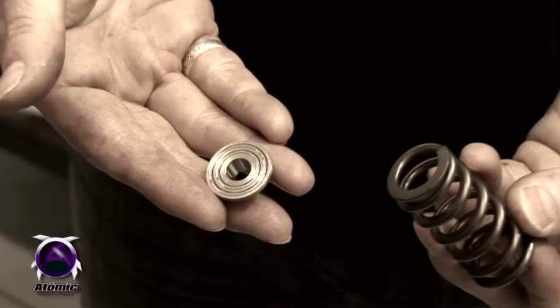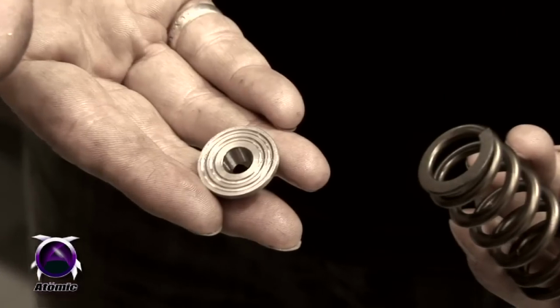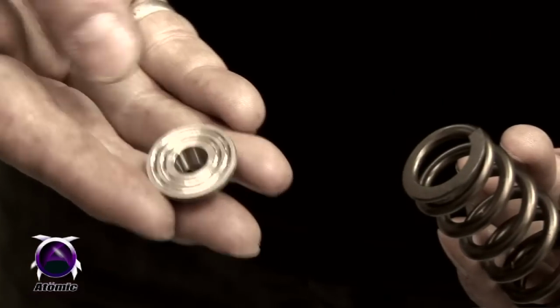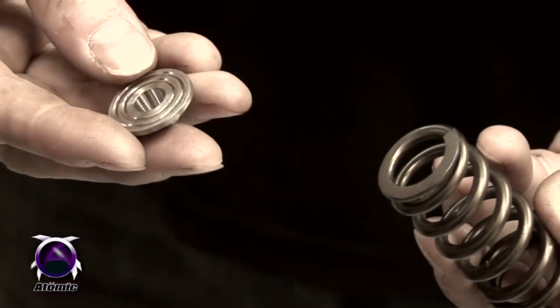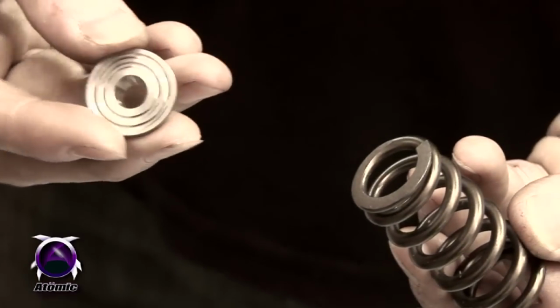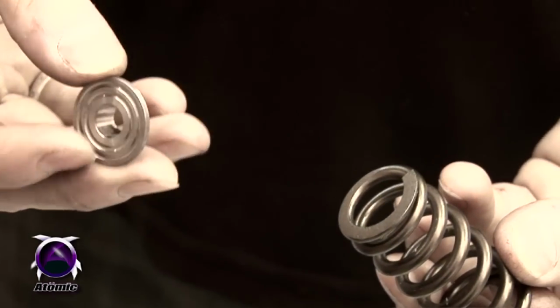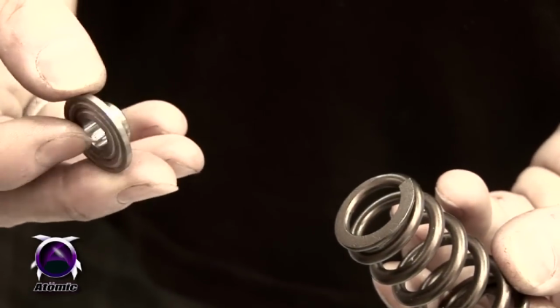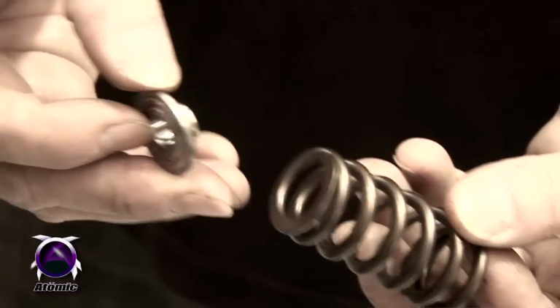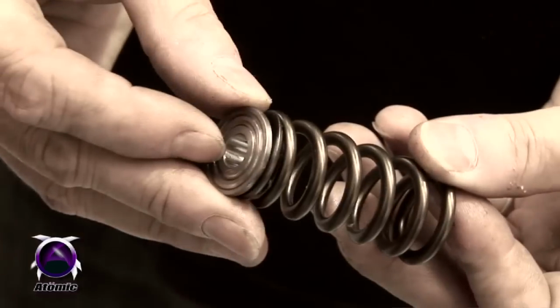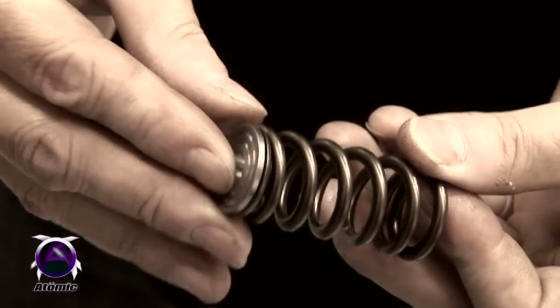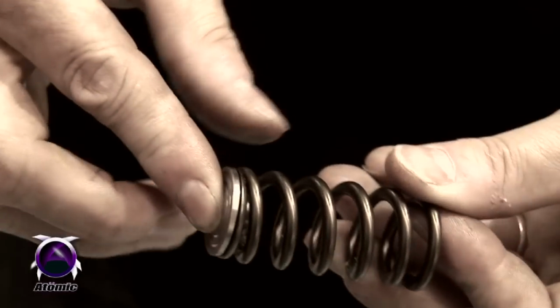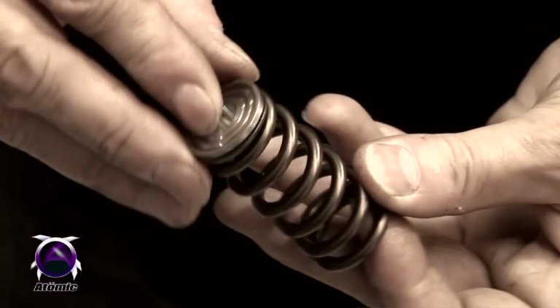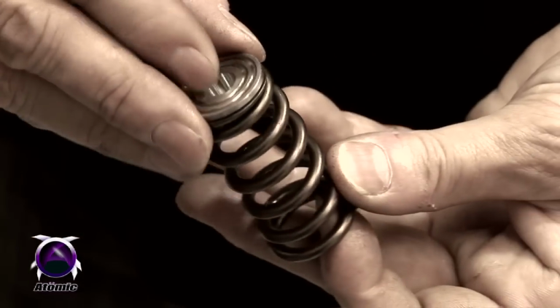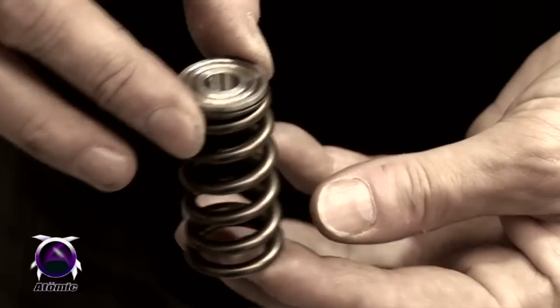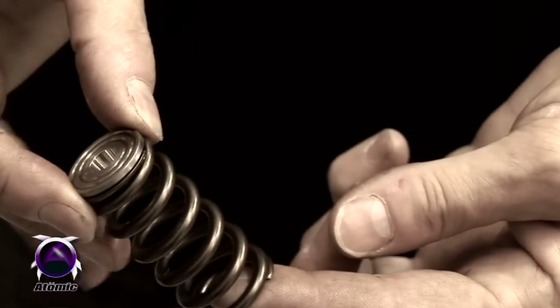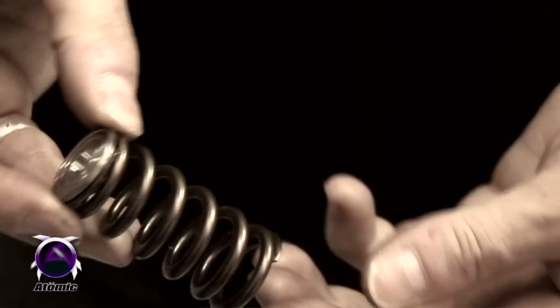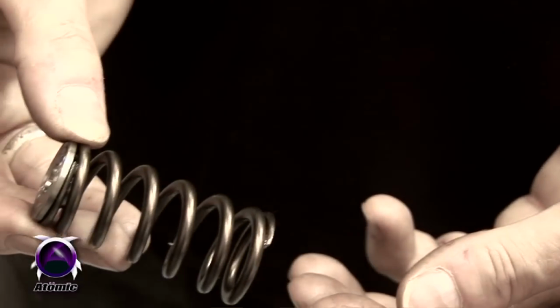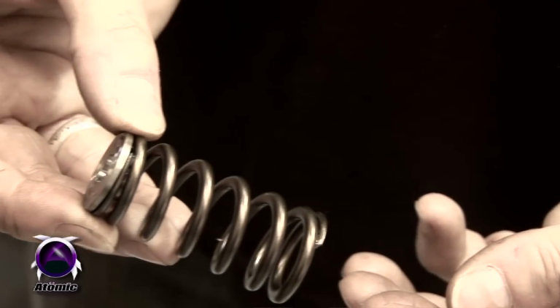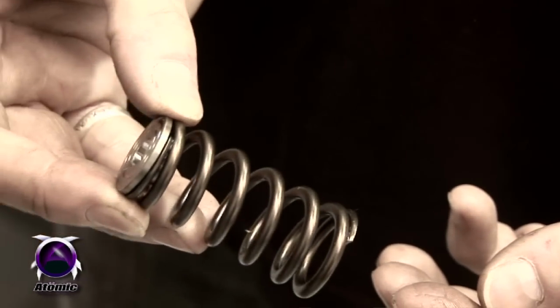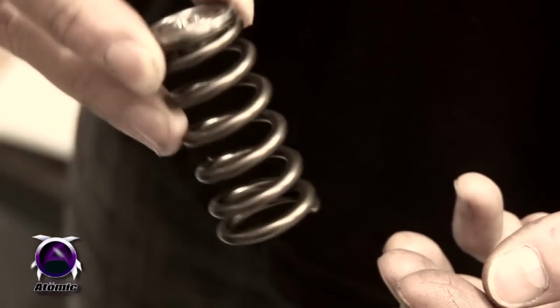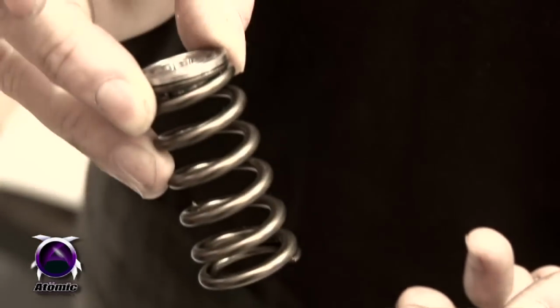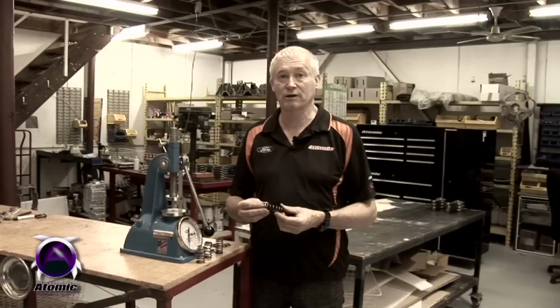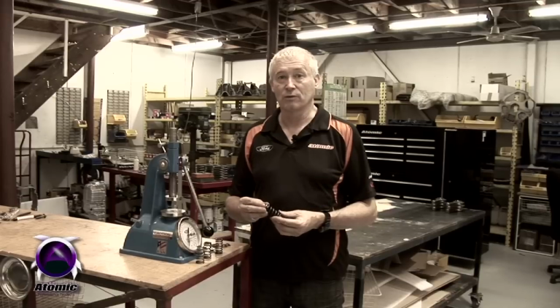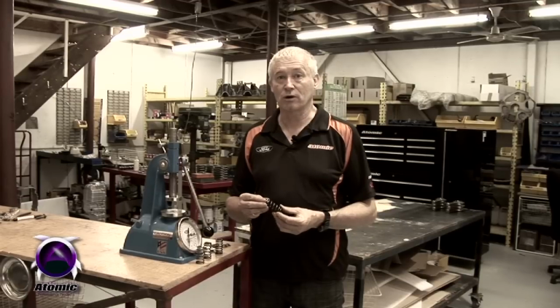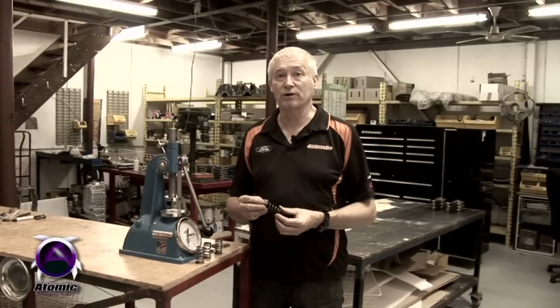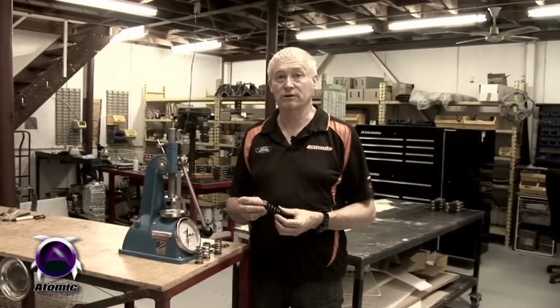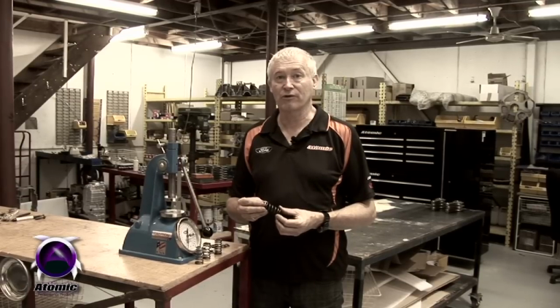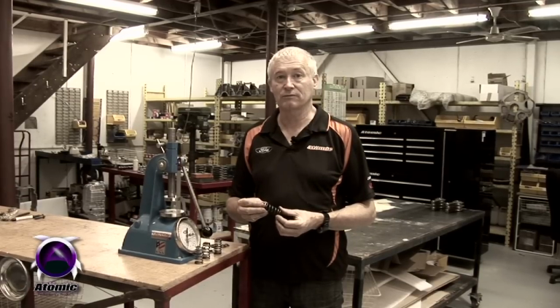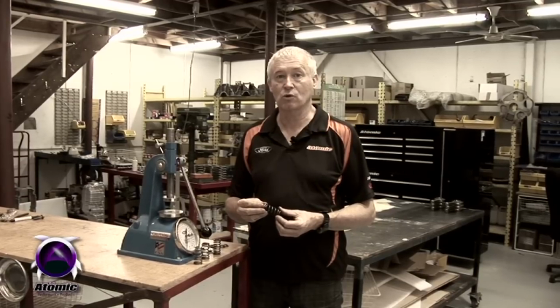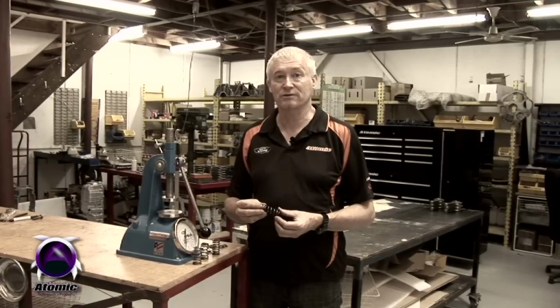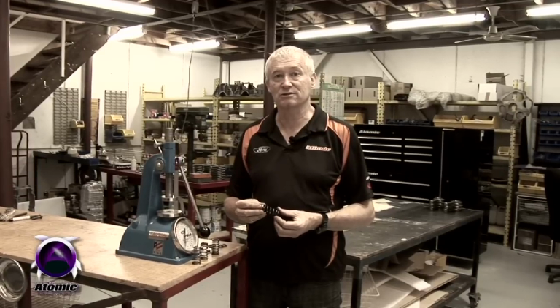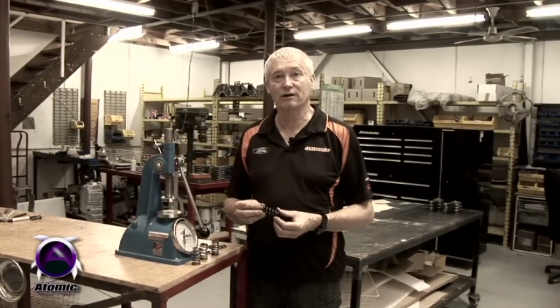We also manufacture a titanium retainer to go with our springs, and when you put these two together that represents a weight saving of about 28 percent over the standard factory valve train, which is quite a bonus for the high revving requirements of the six-cylinder Falcon.